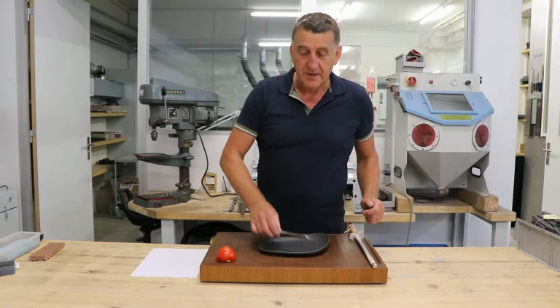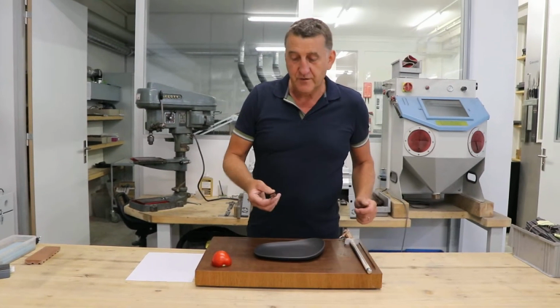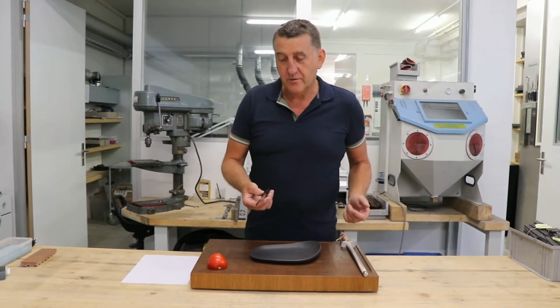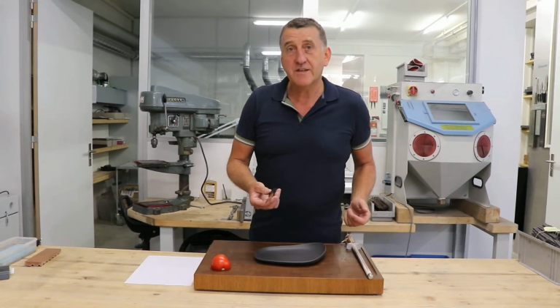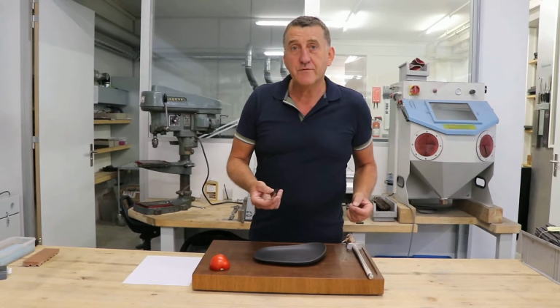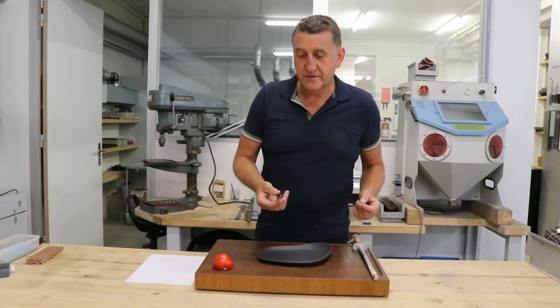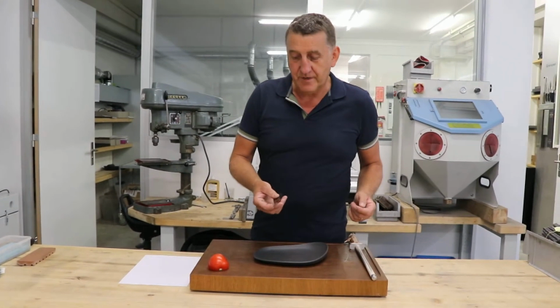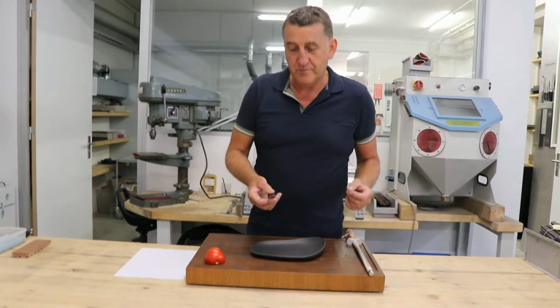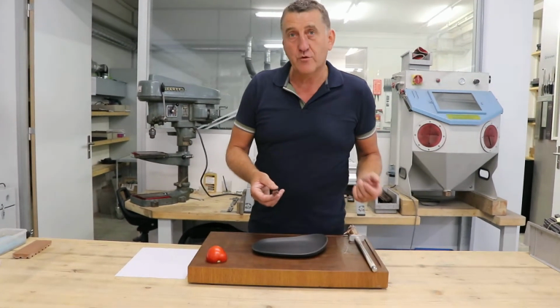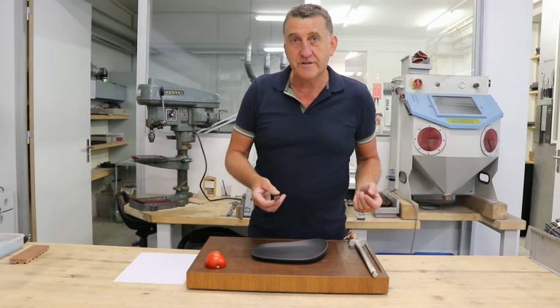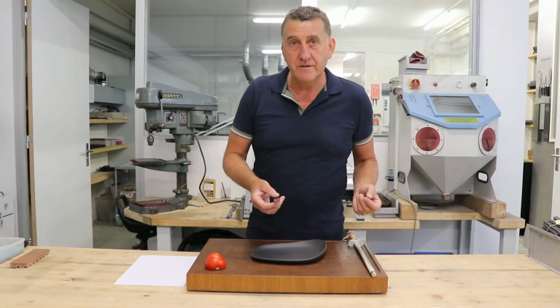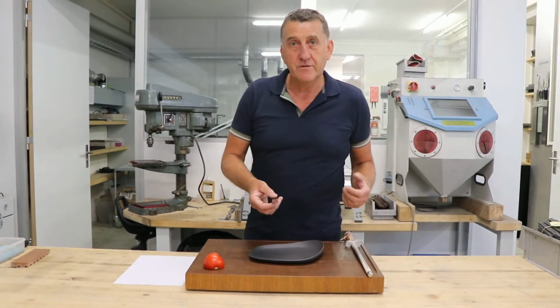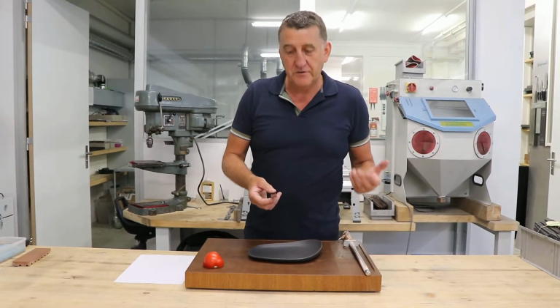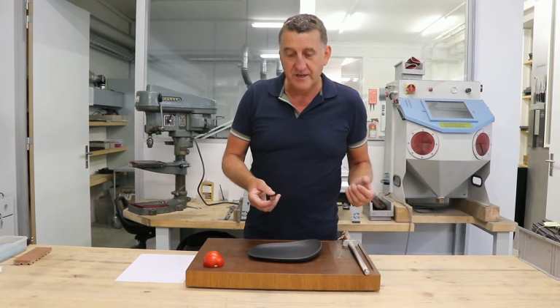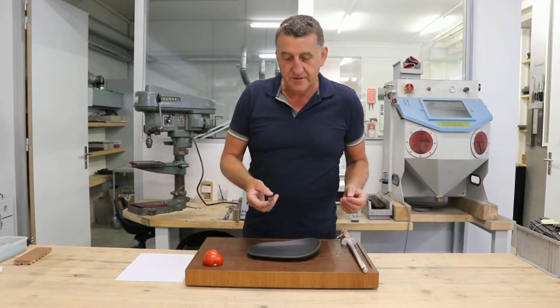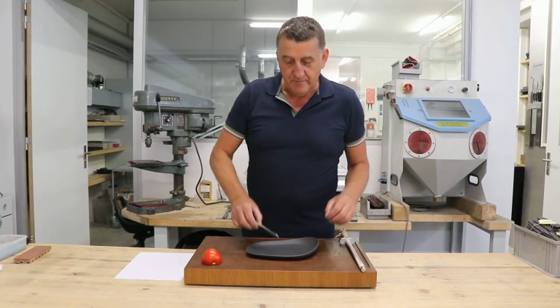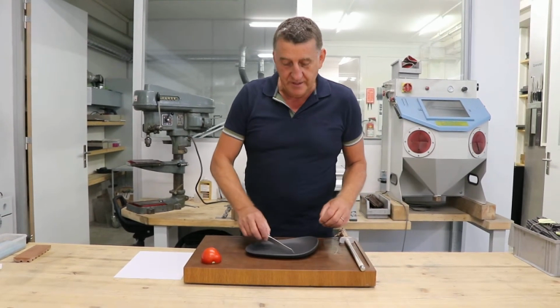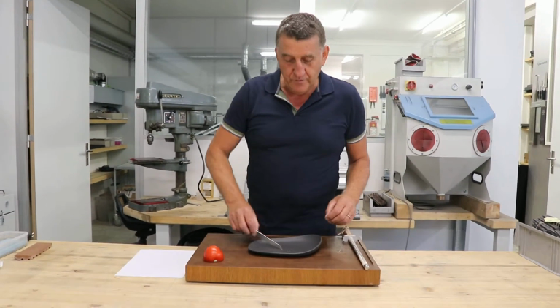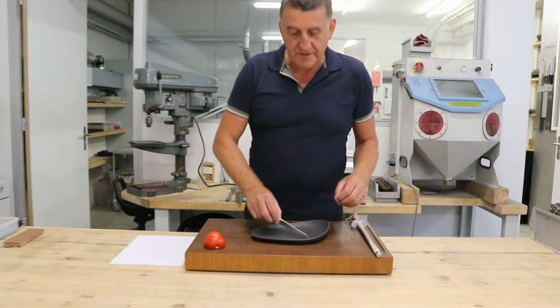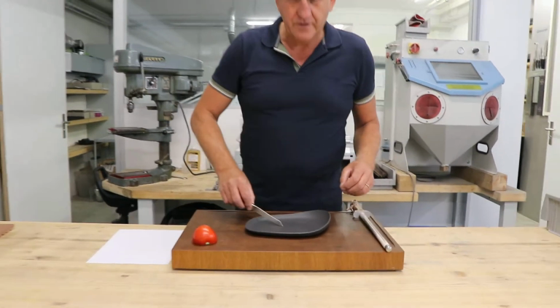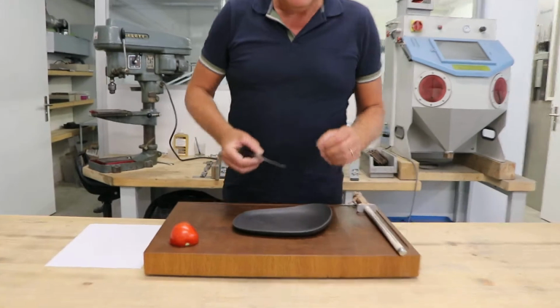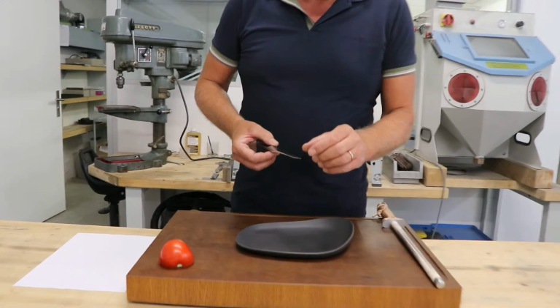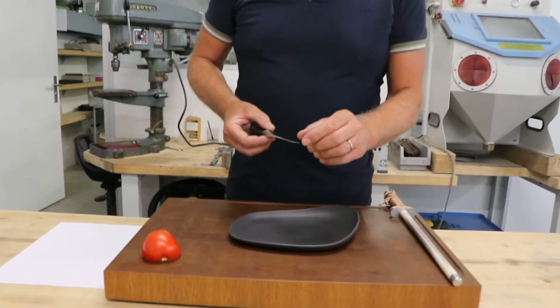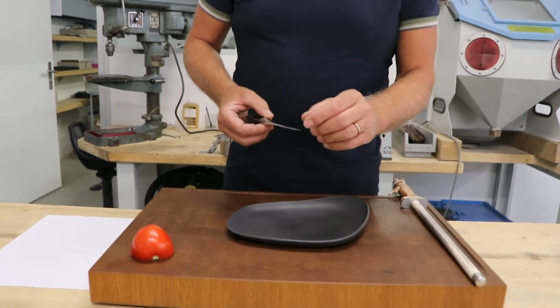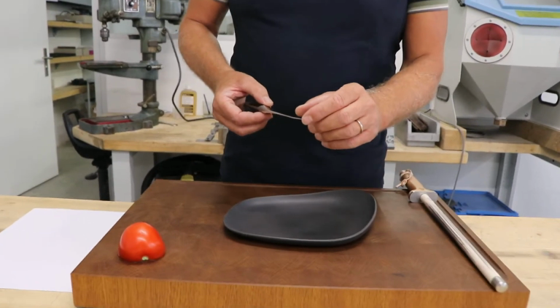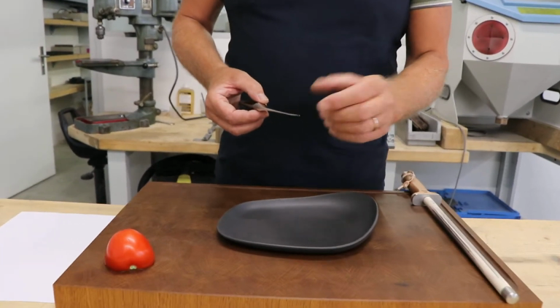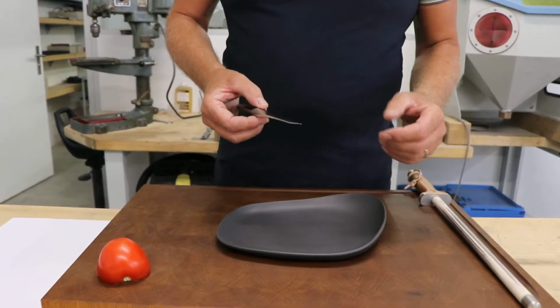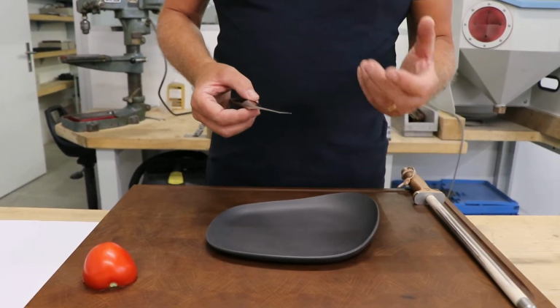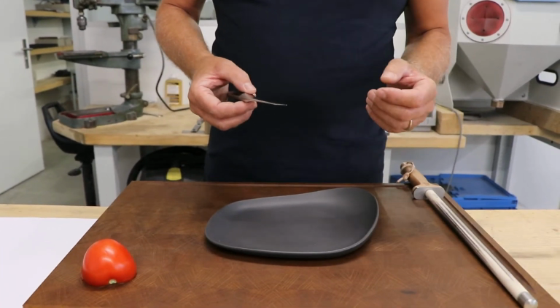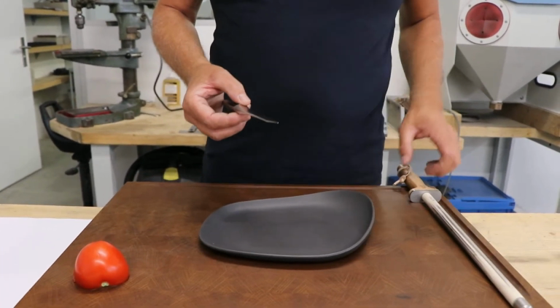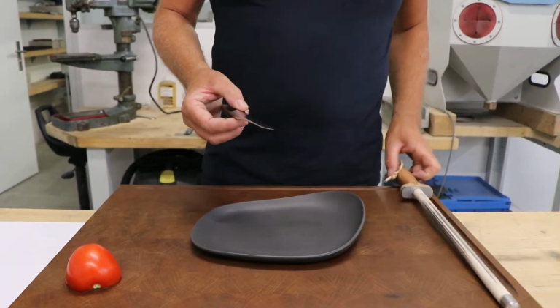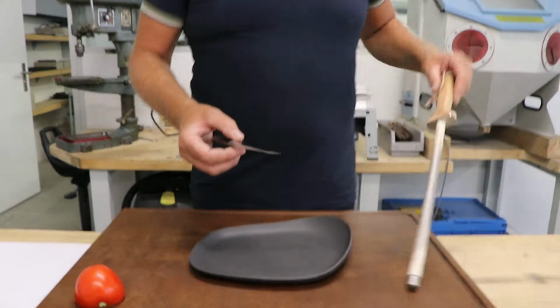We have here our stick knife, which is made from a chirurgical steel, so that's very high hardness. But in daily use in the restaurant, we can get to the point where we lose some sharpness.